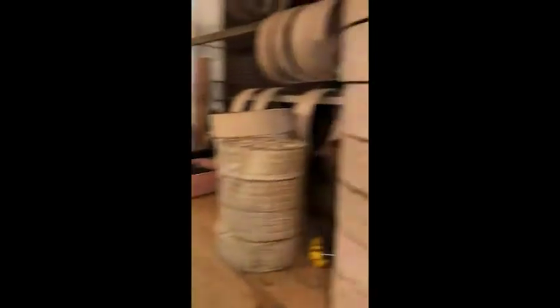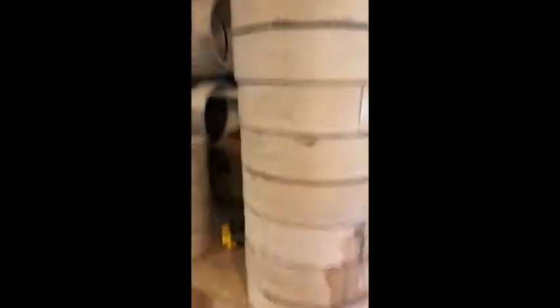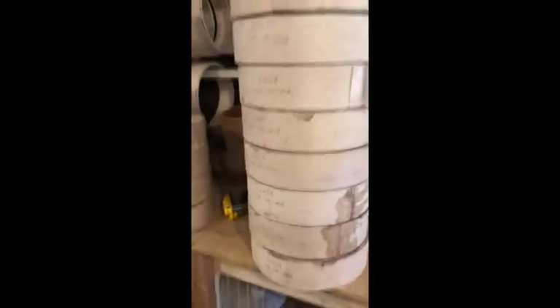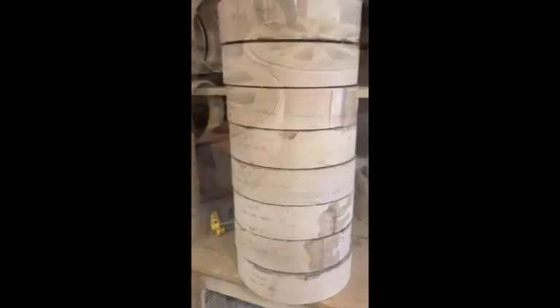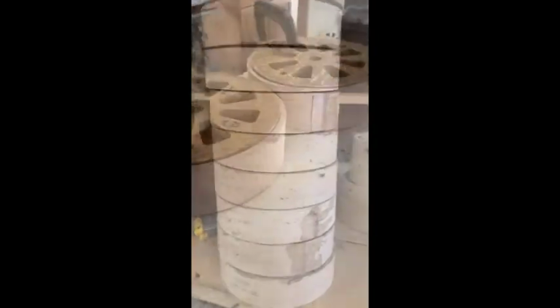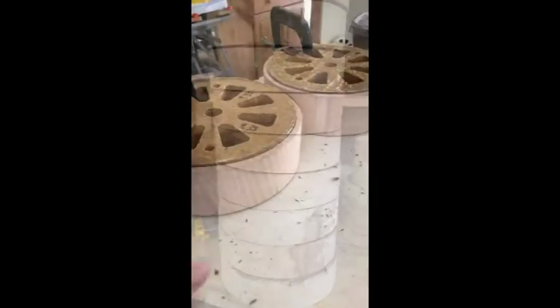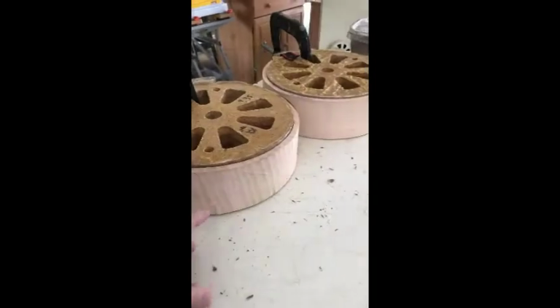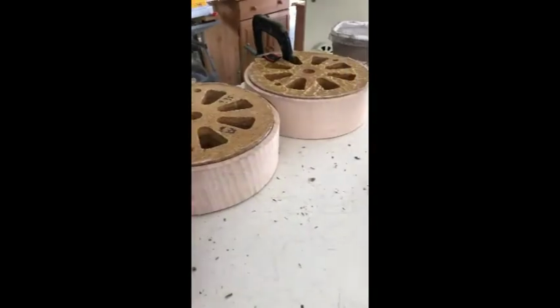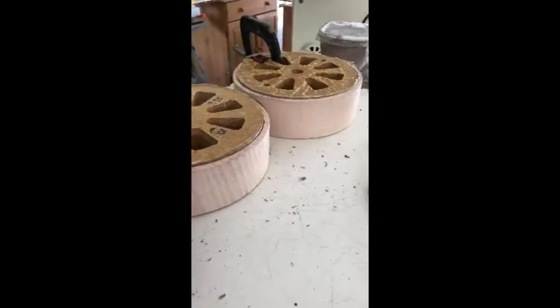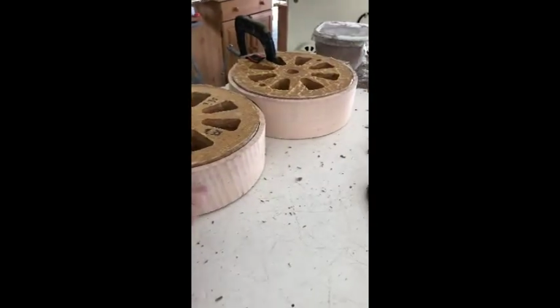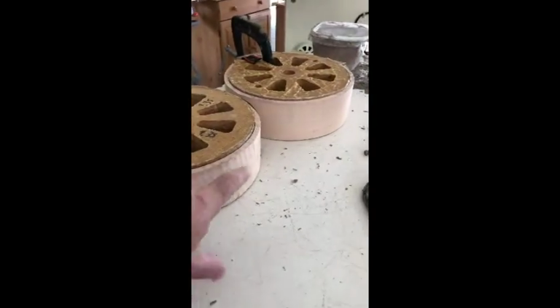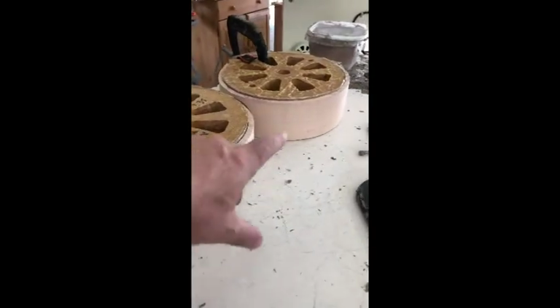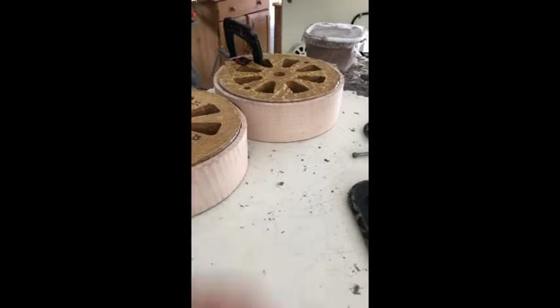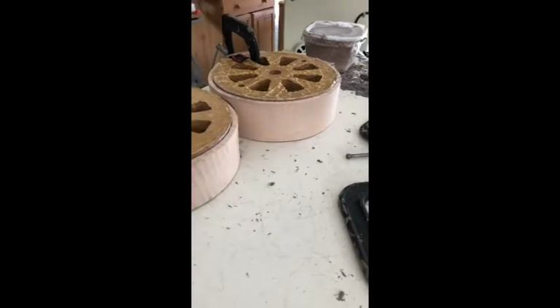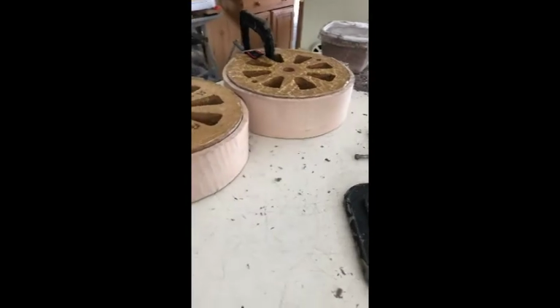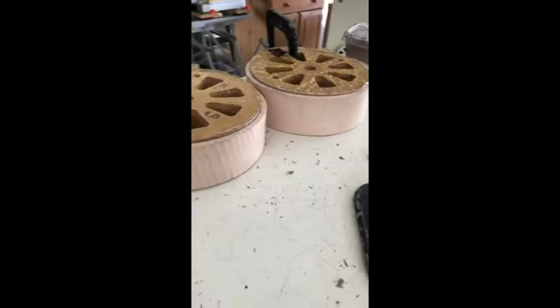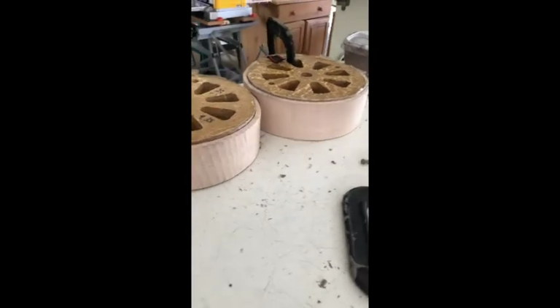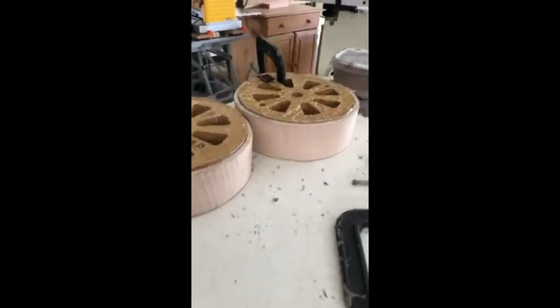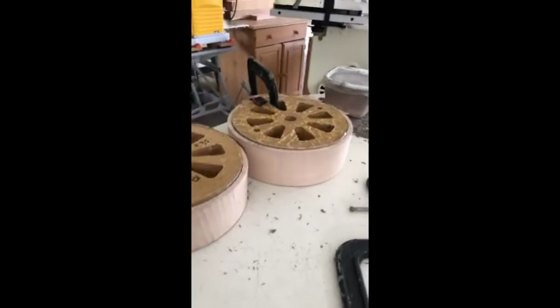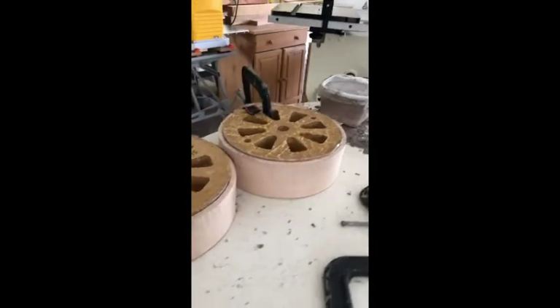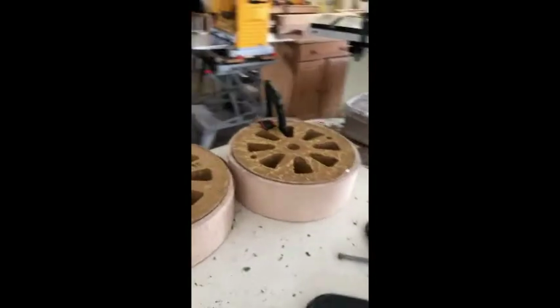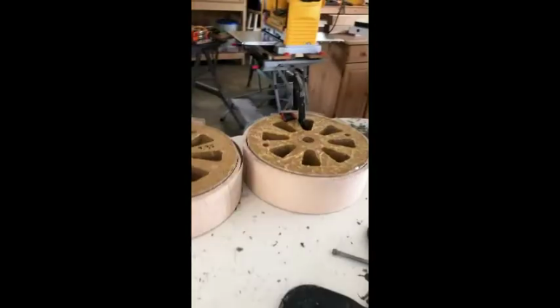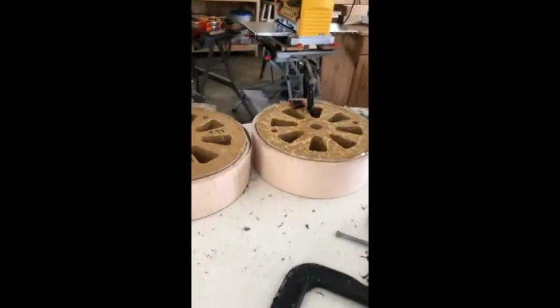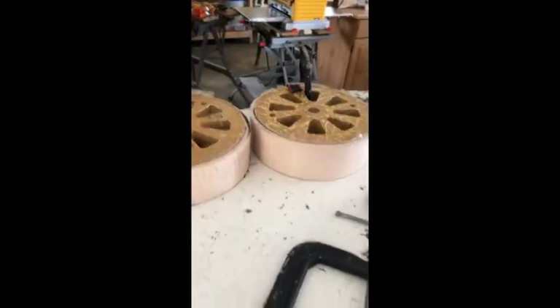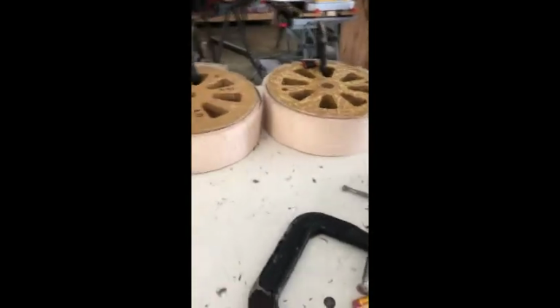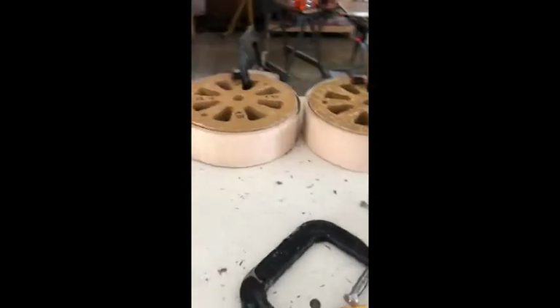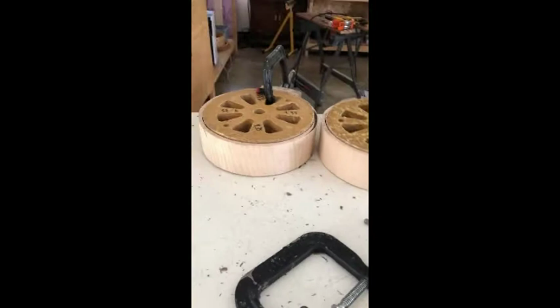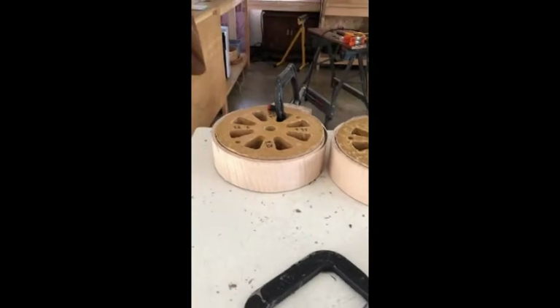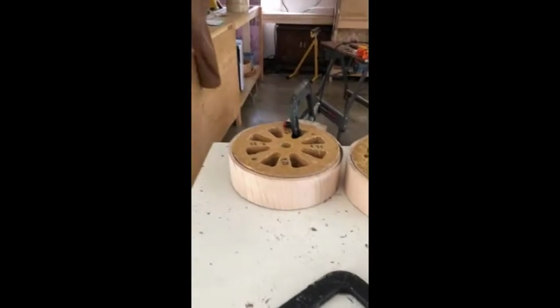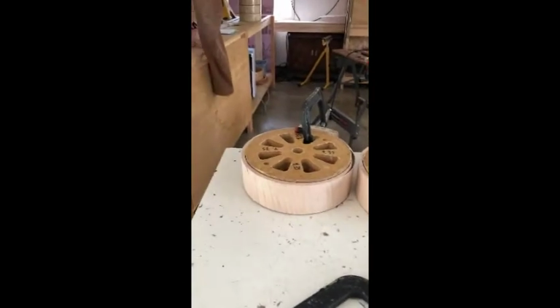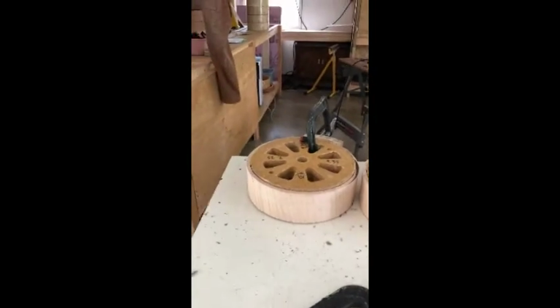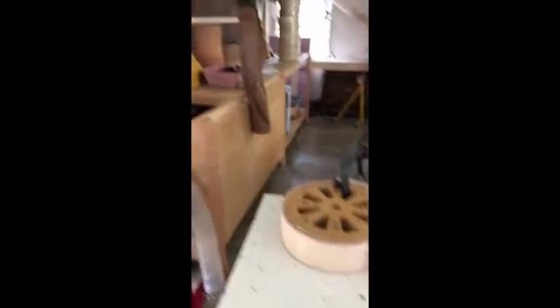Anyway, back to work, folks. Been in curly maple today. And that's going to be the next project — curly maple rims.